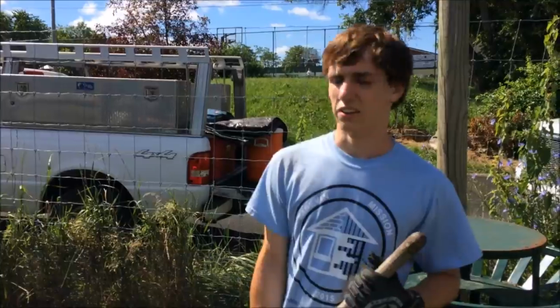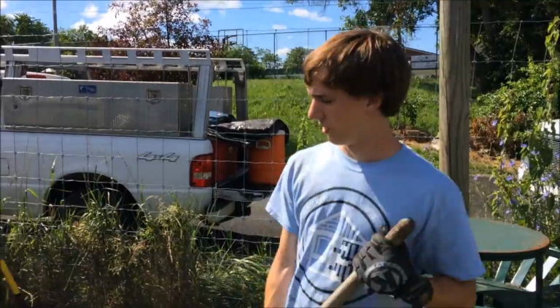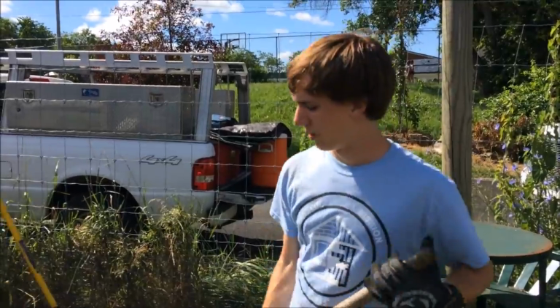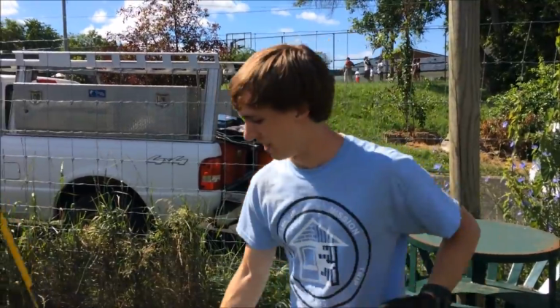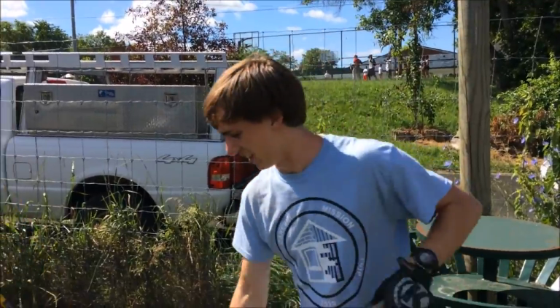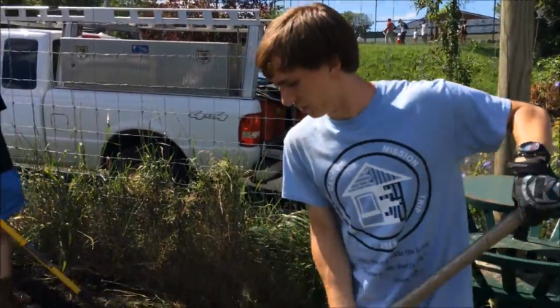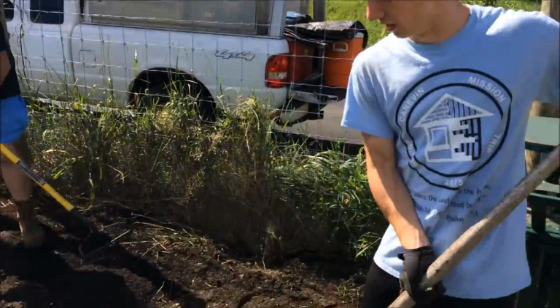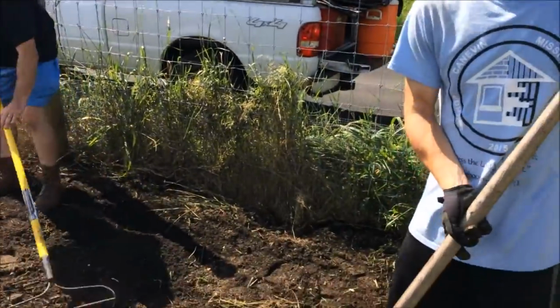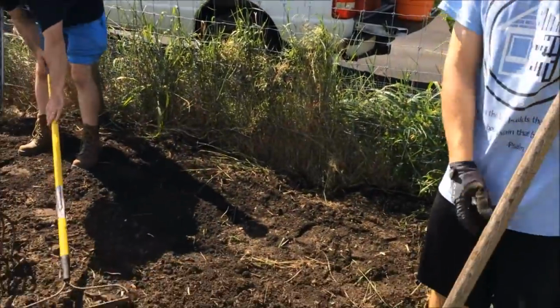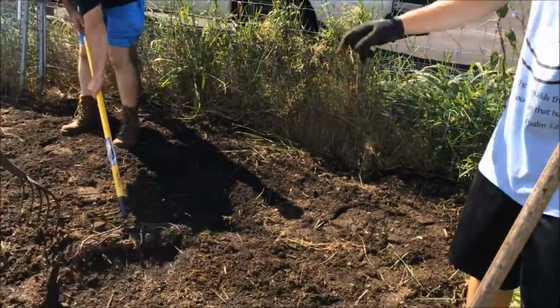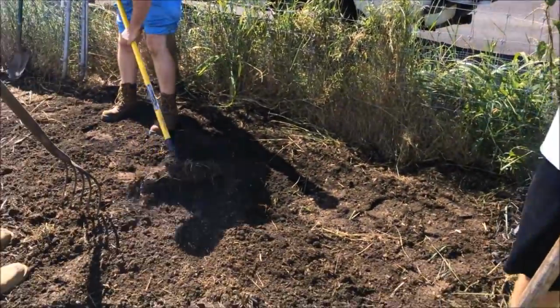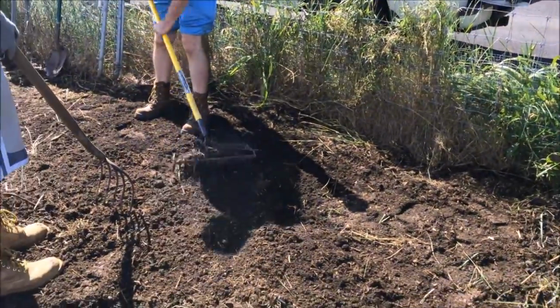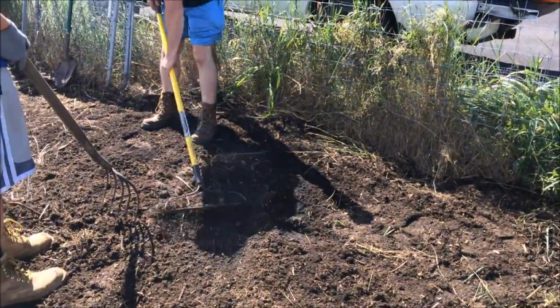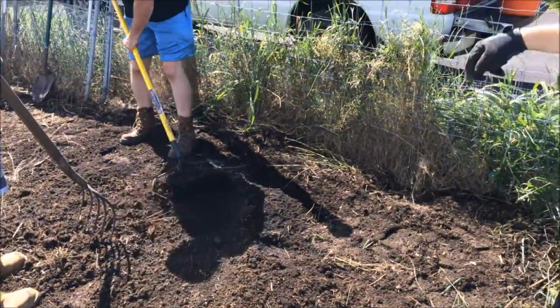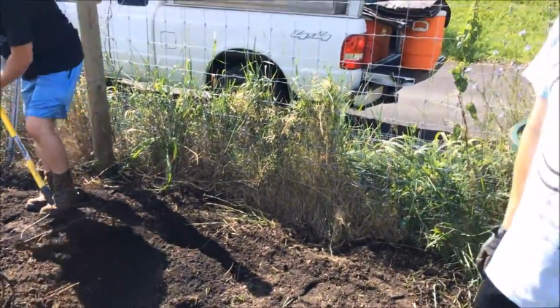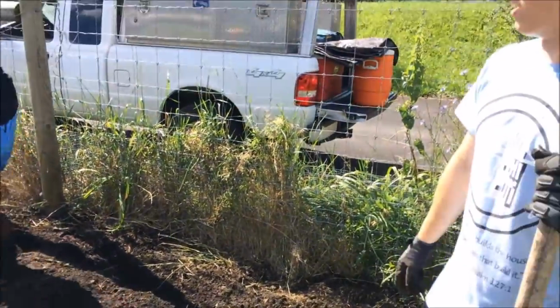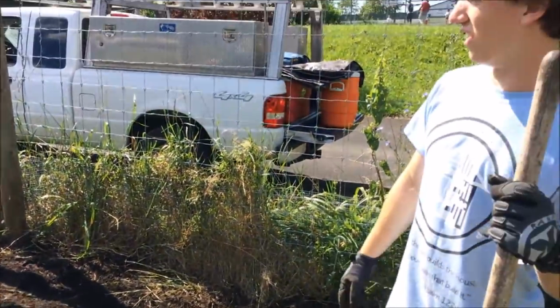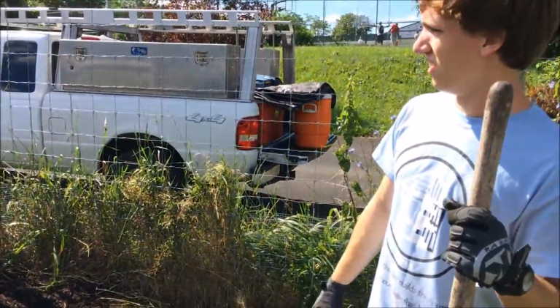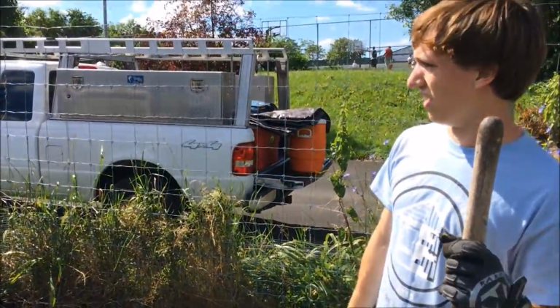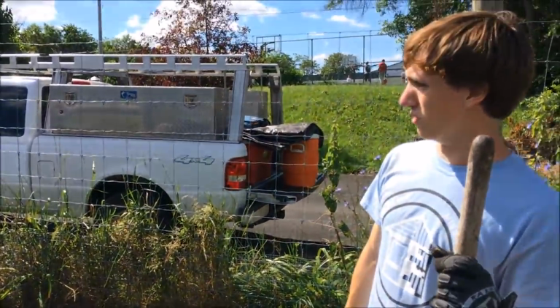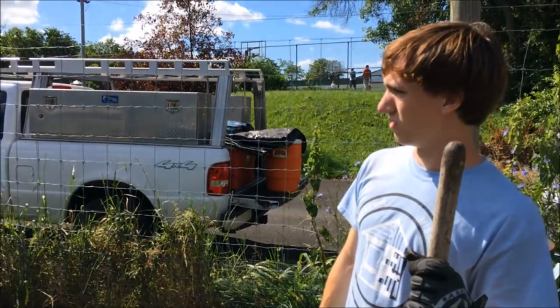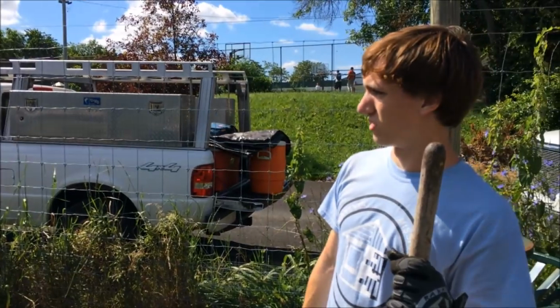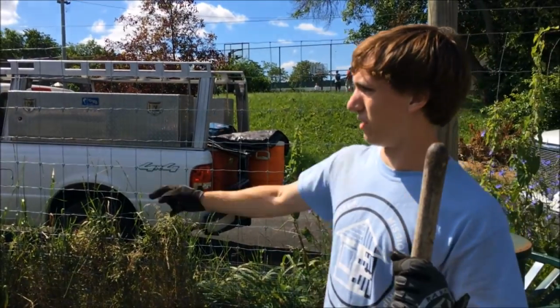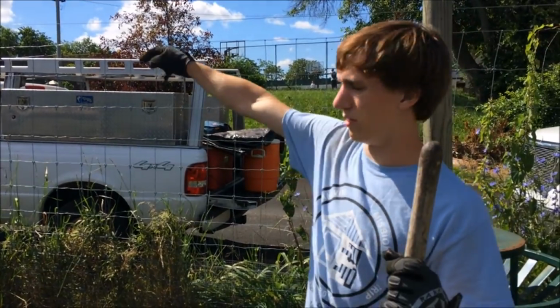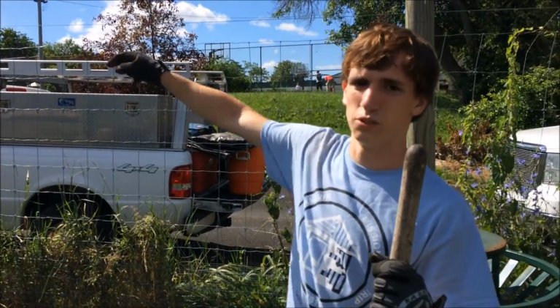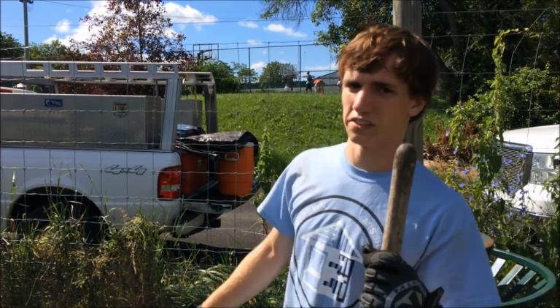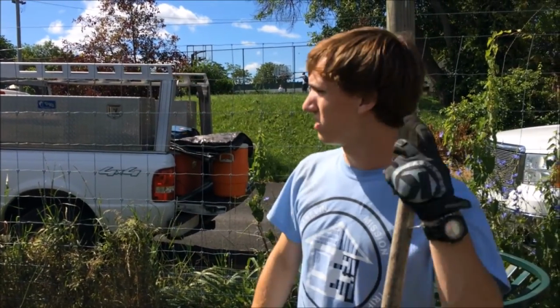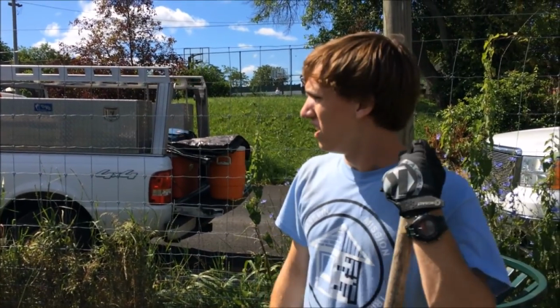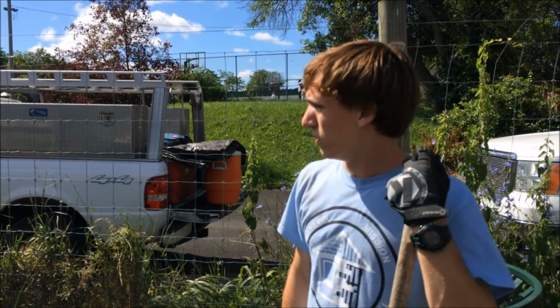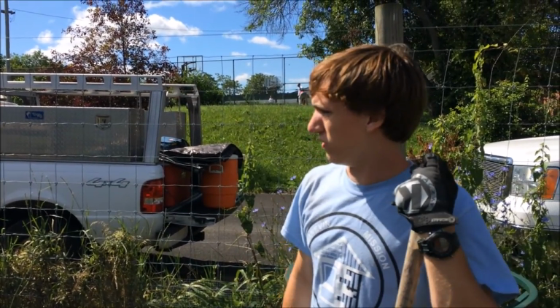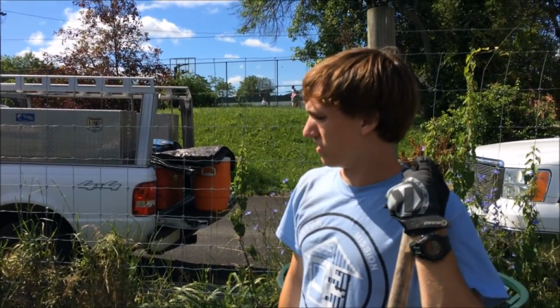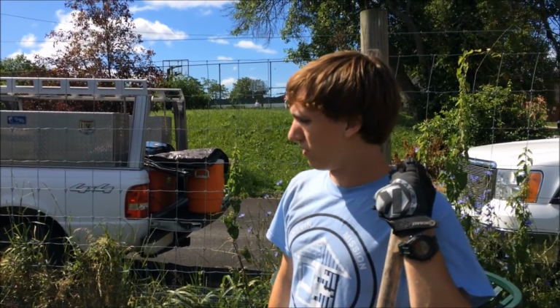All right, so right now we're flattening out this dirt. There was a compost pile here that was sided by those two fences. We took the fences off.